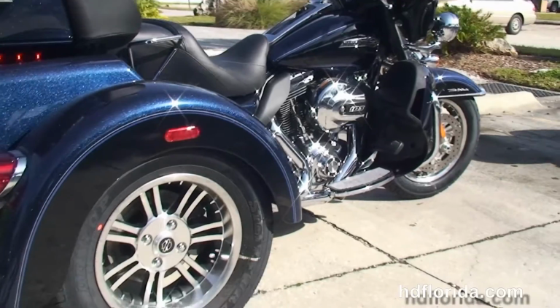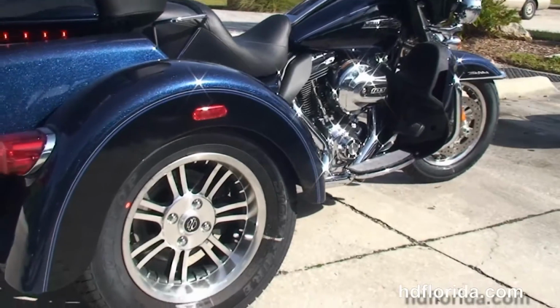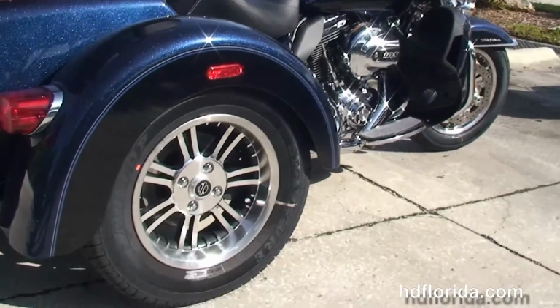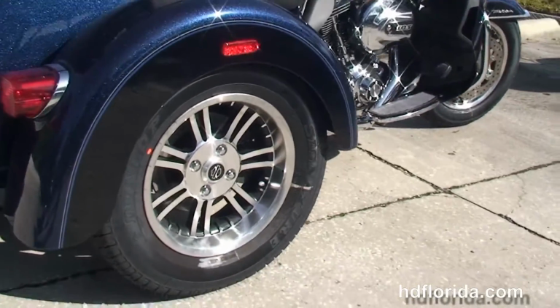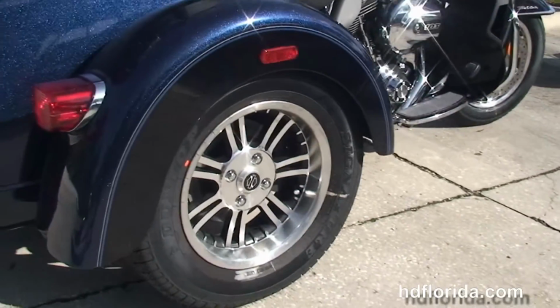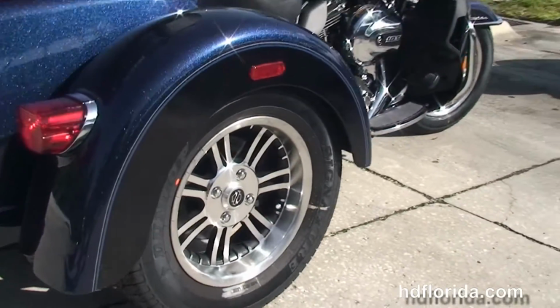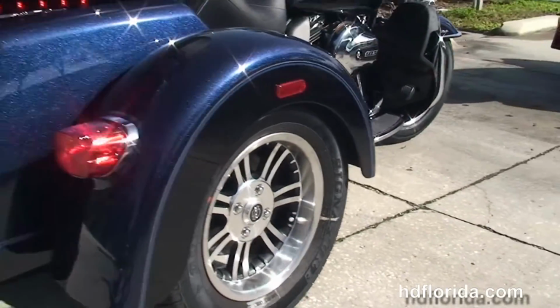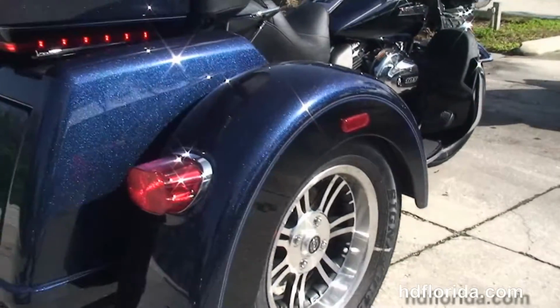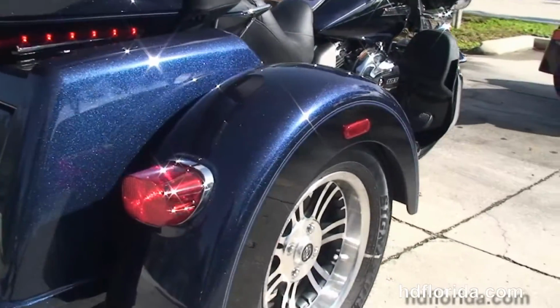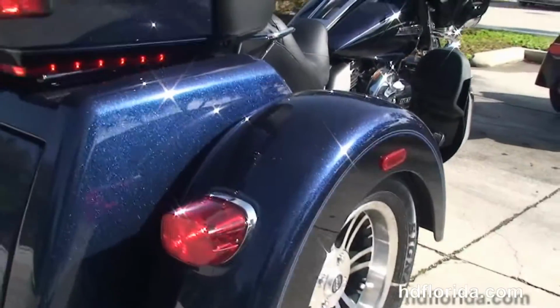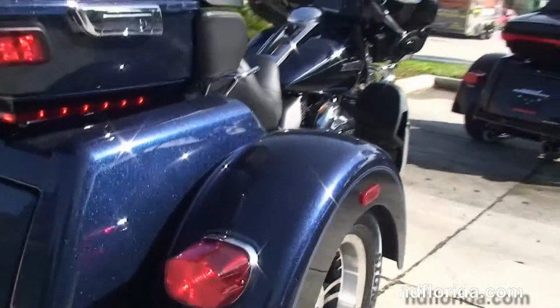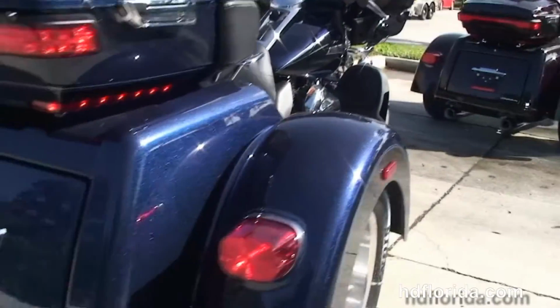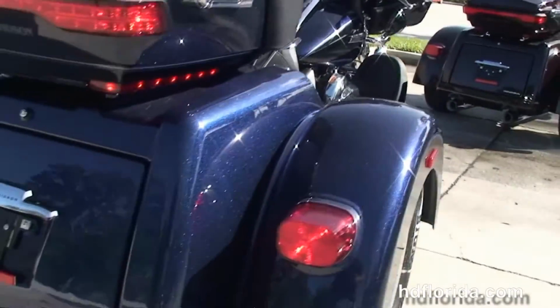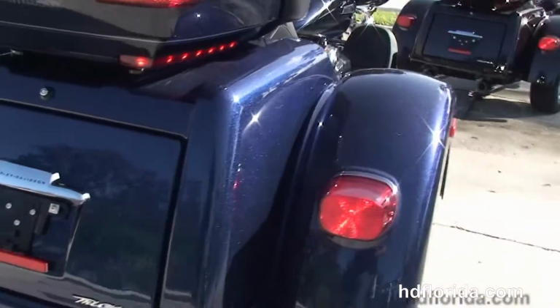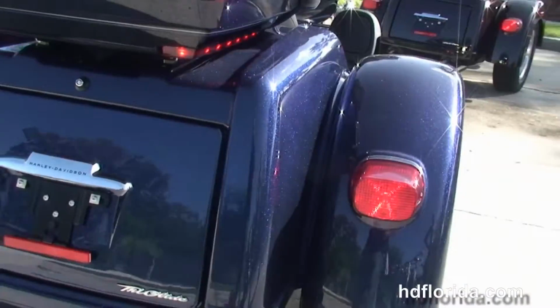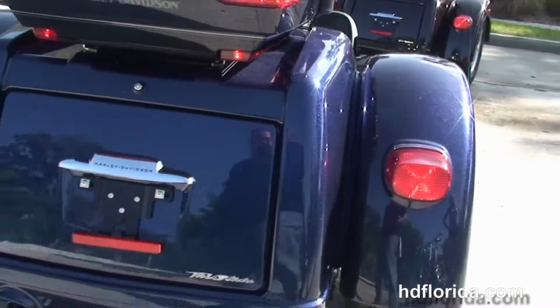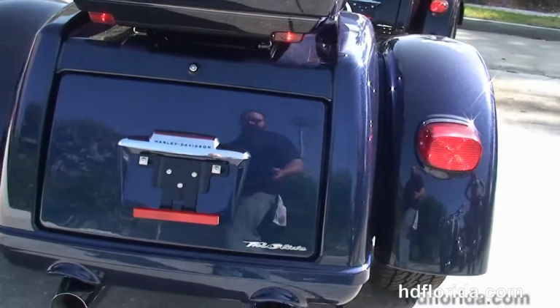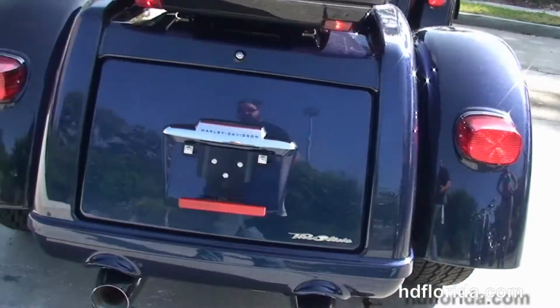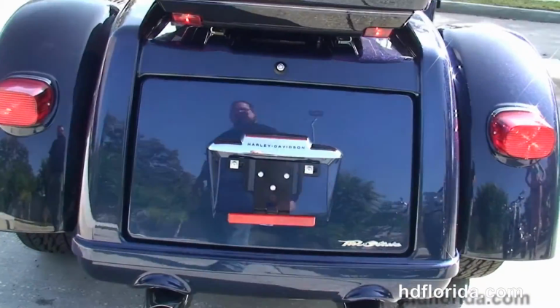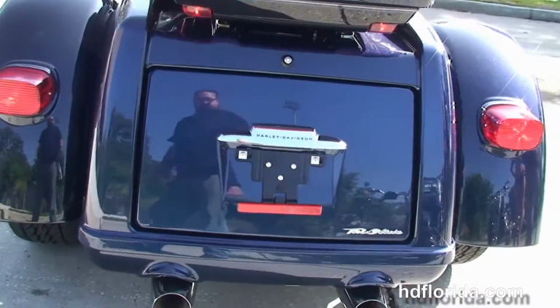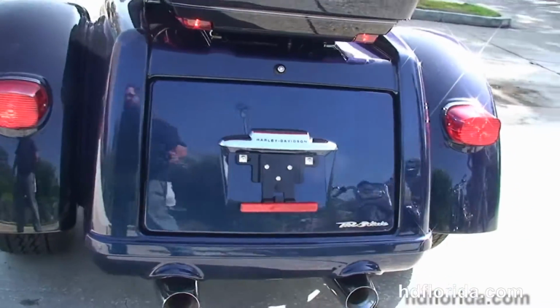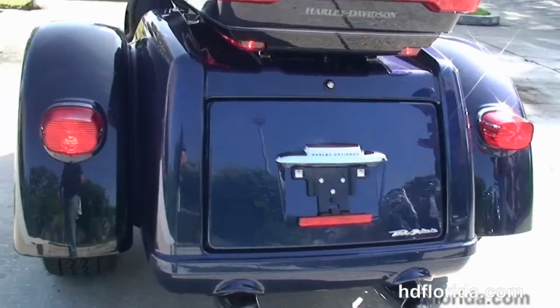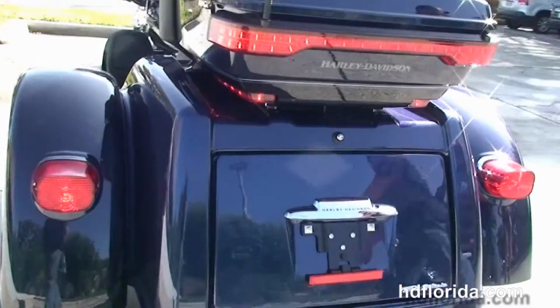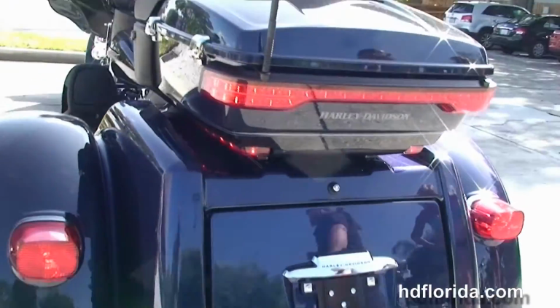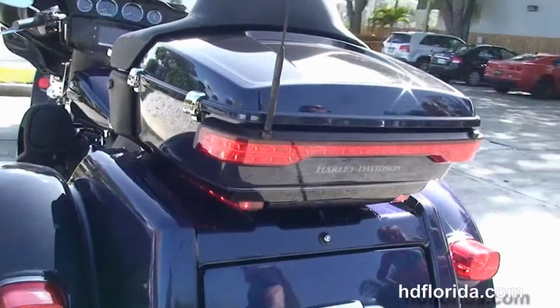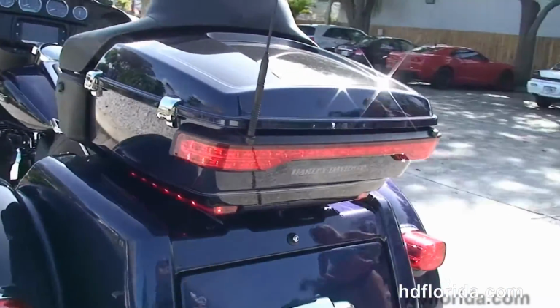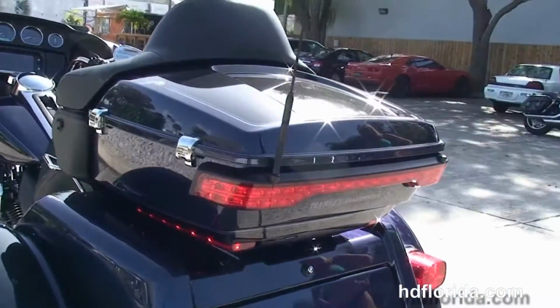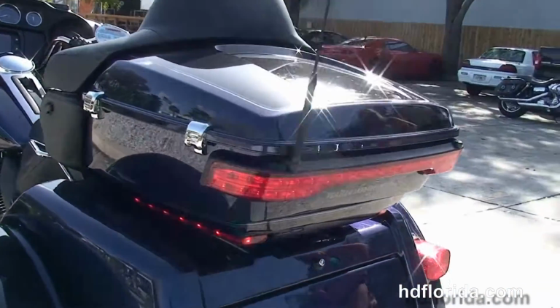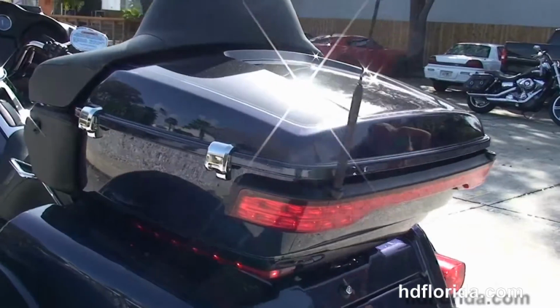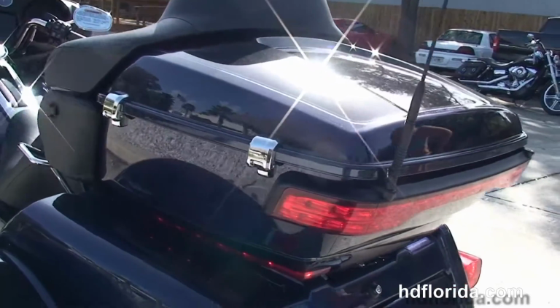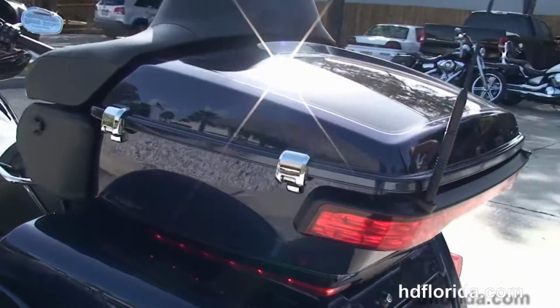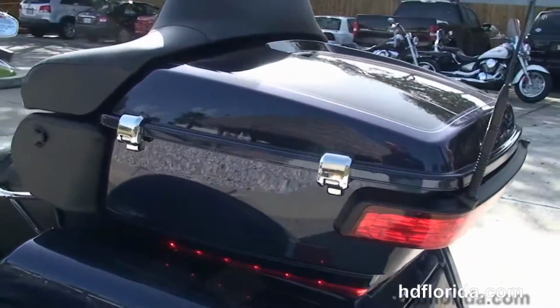This bike has a full set of matching mag wheels. There's a storage trunk in the rear that holds 4.4 cubic feet of cargo, and a King tour pack on top of that with a sleeker design and 5% more cargo space.